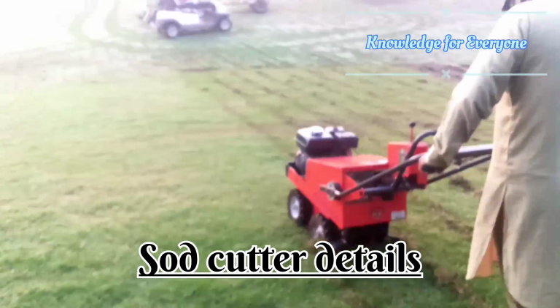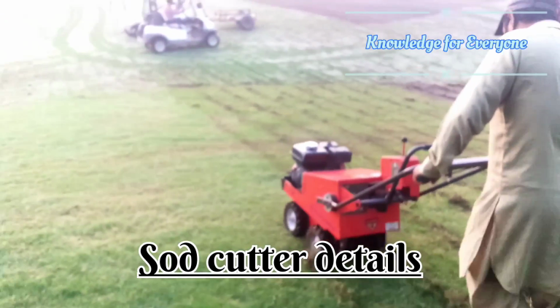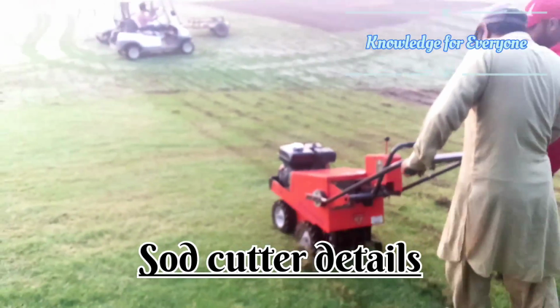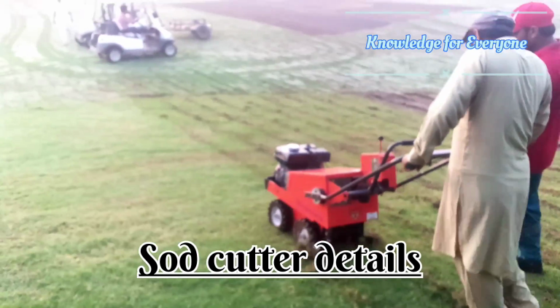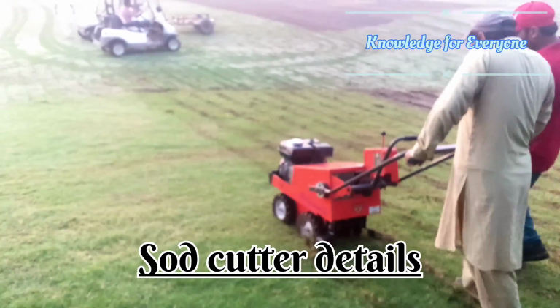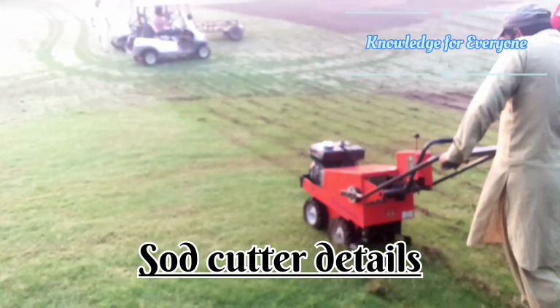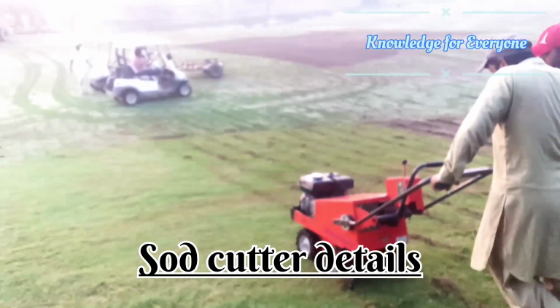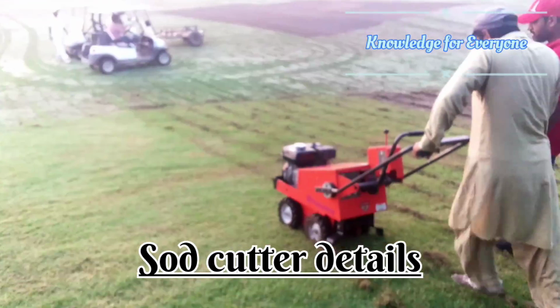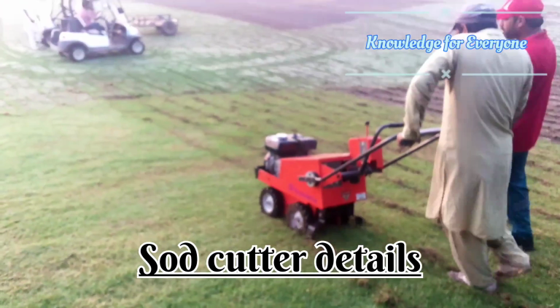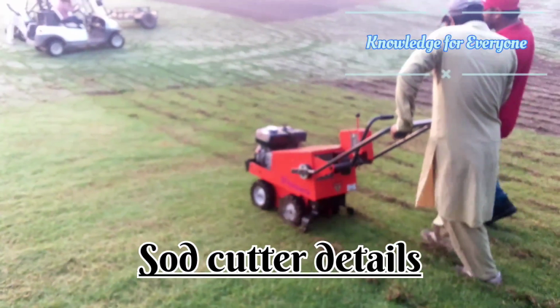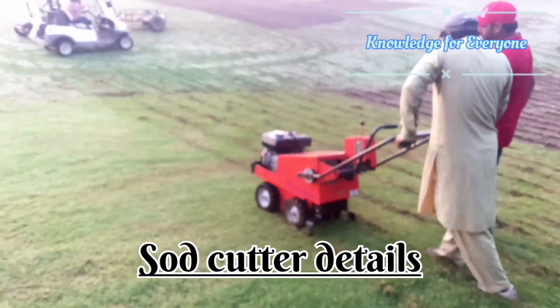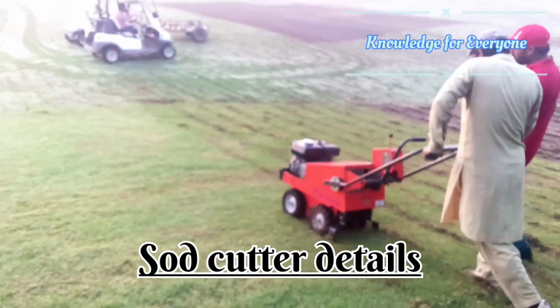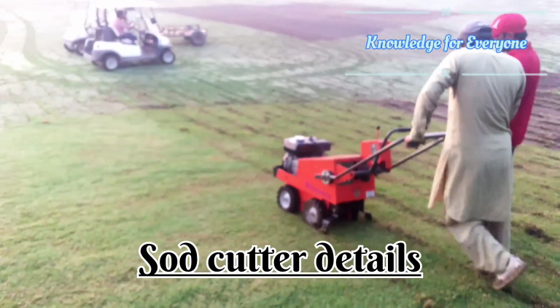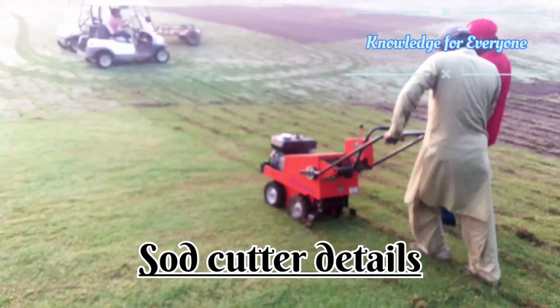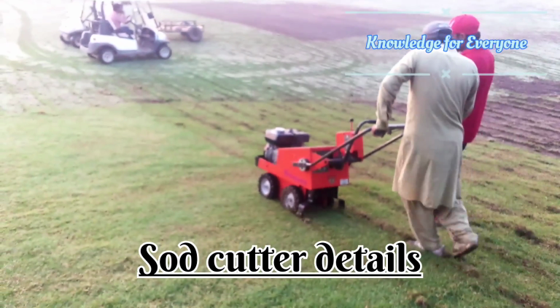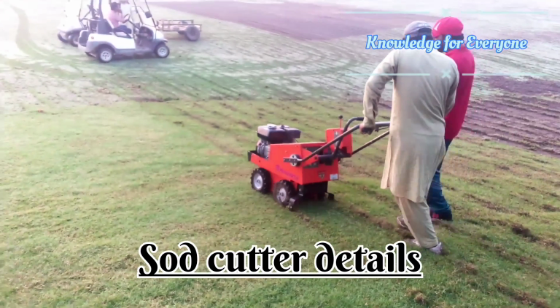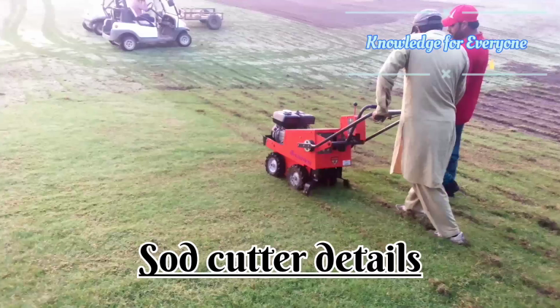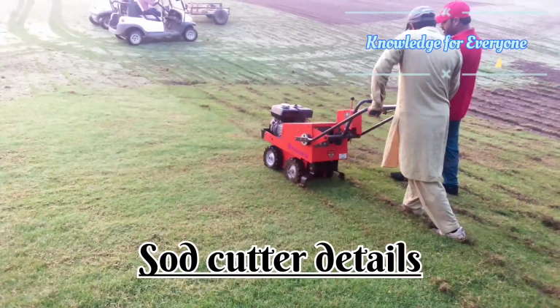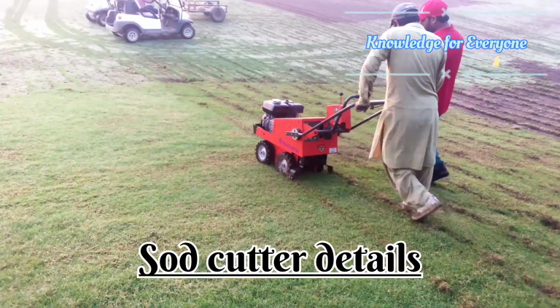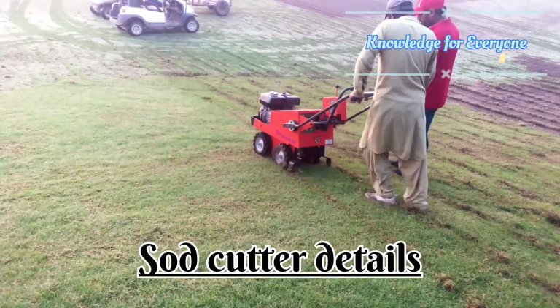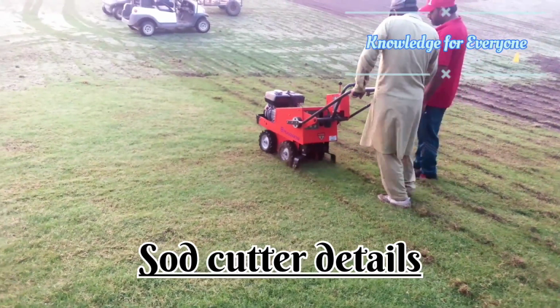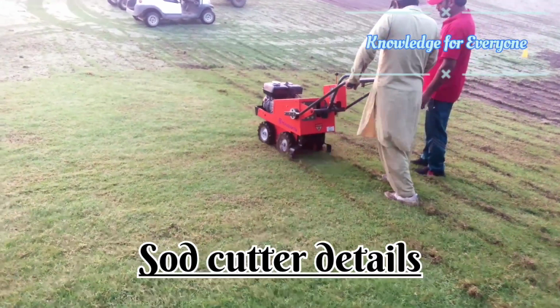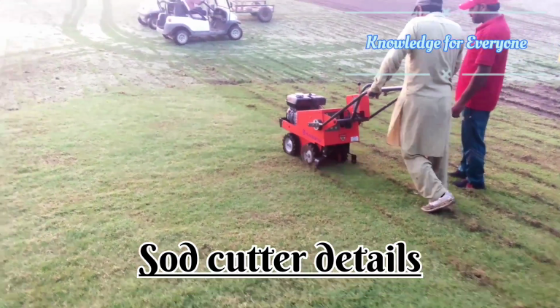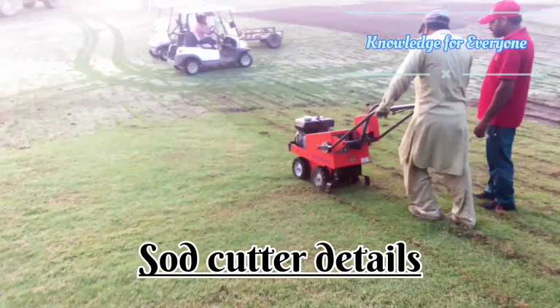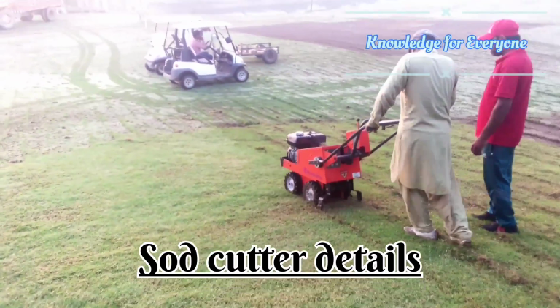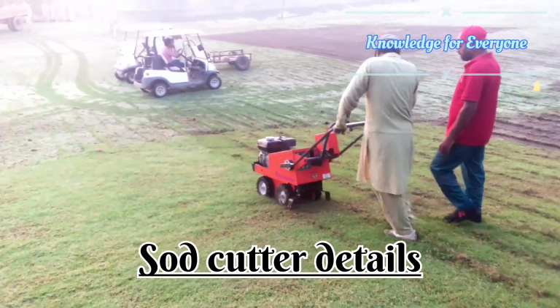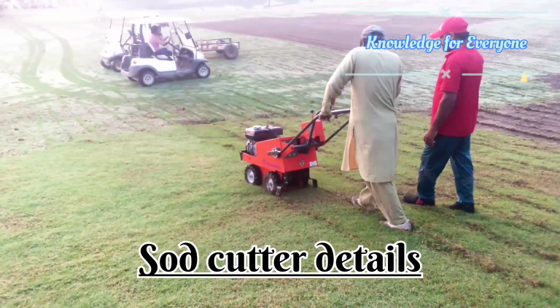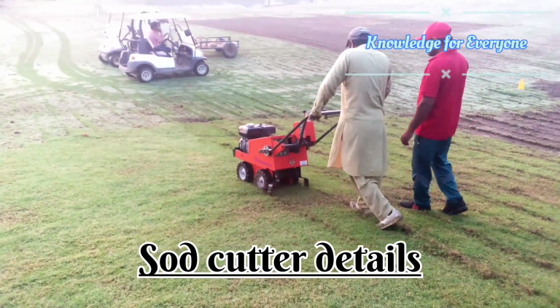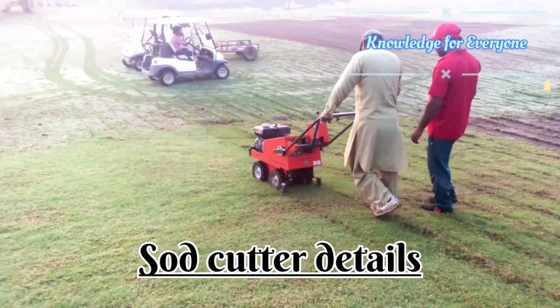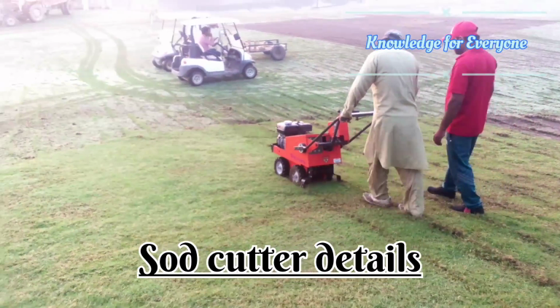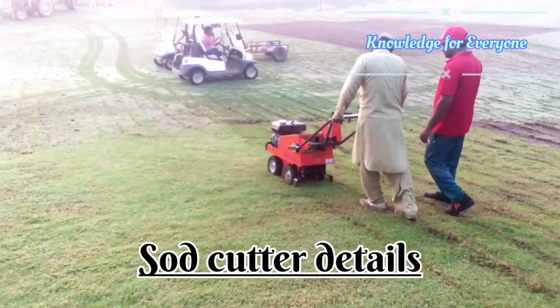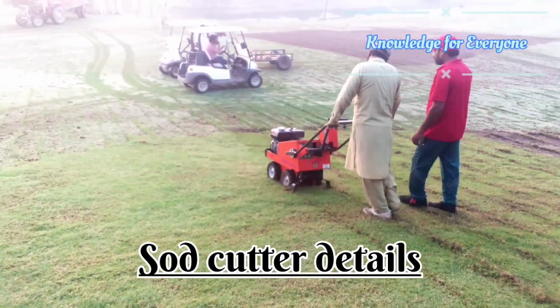This is a short cutter Husqvarna mat, 18 inch cut. This is a good one and we are lucky that we got that one.